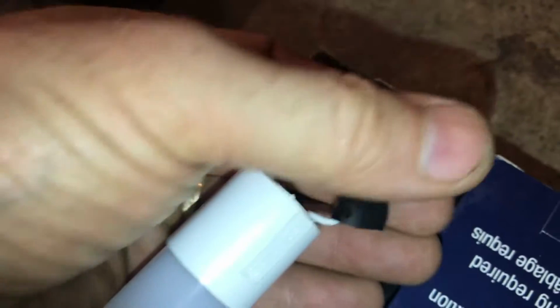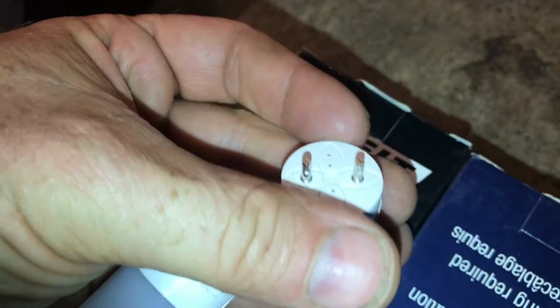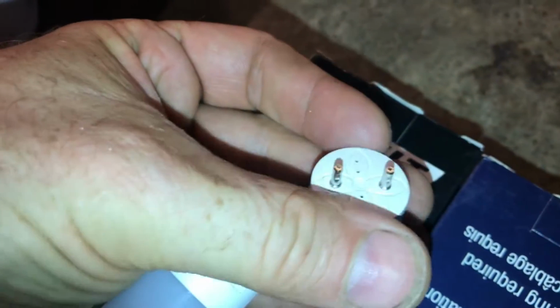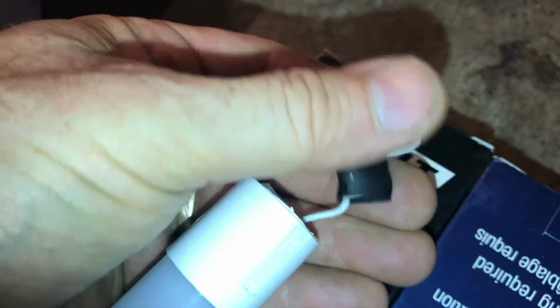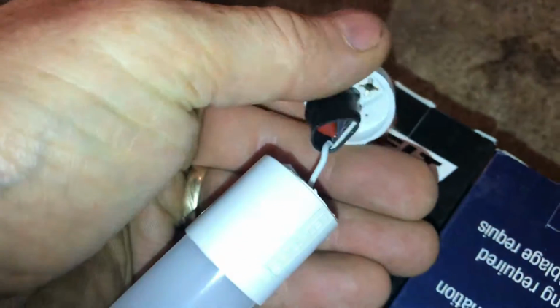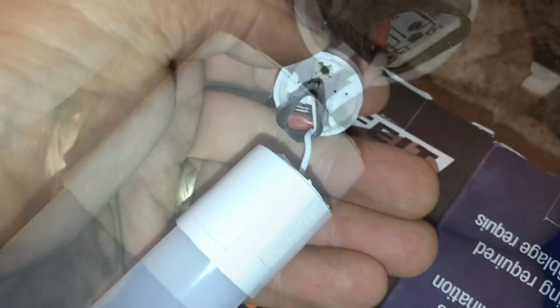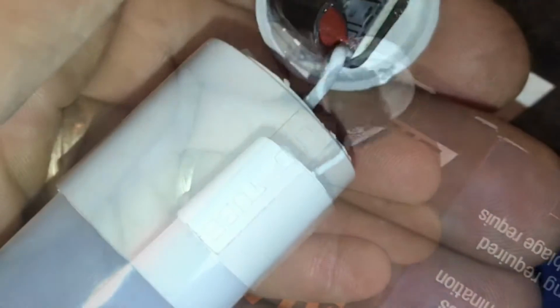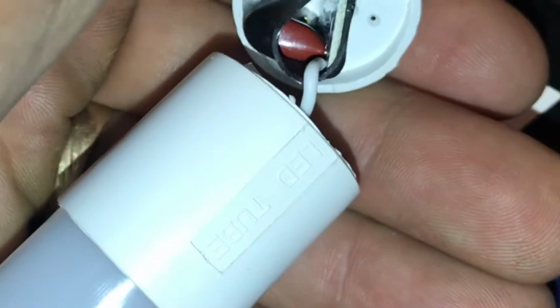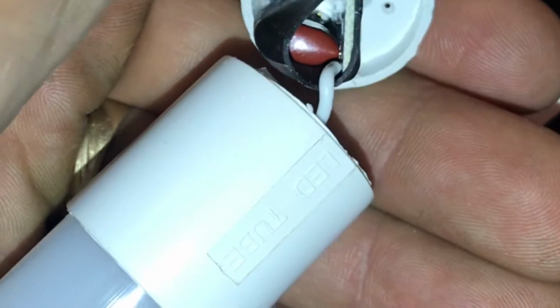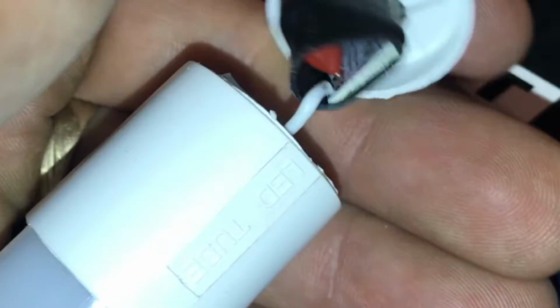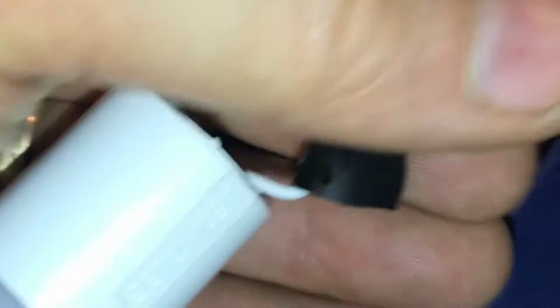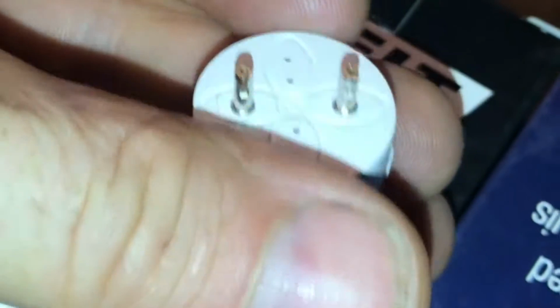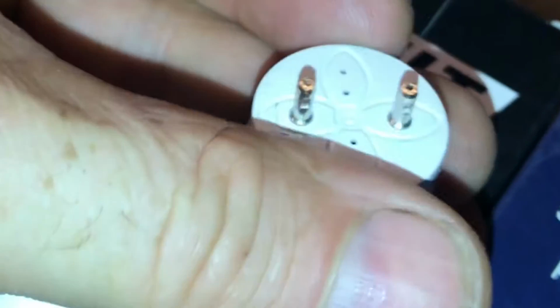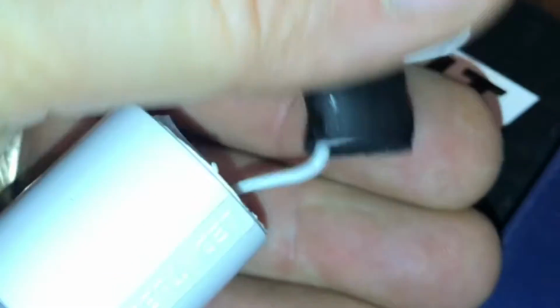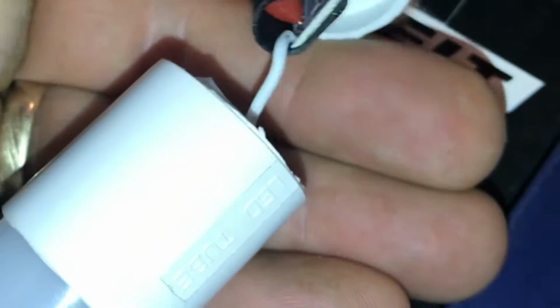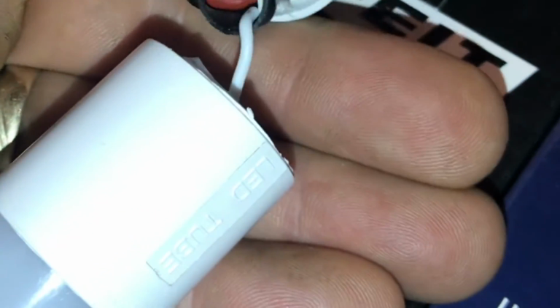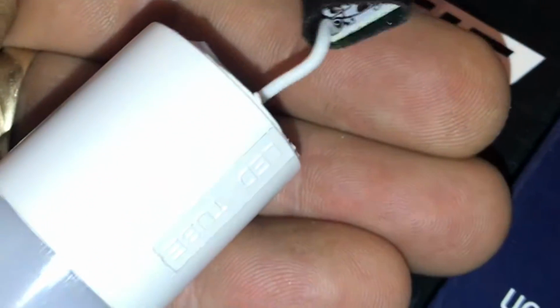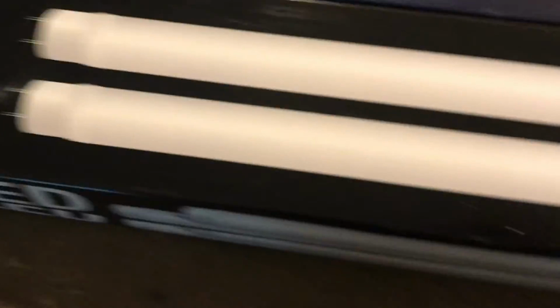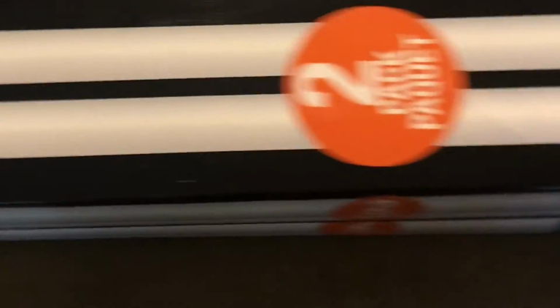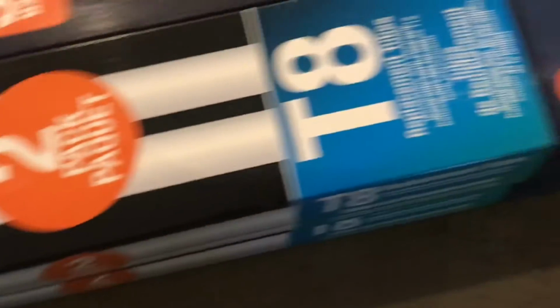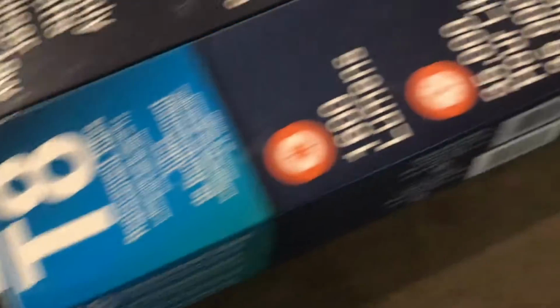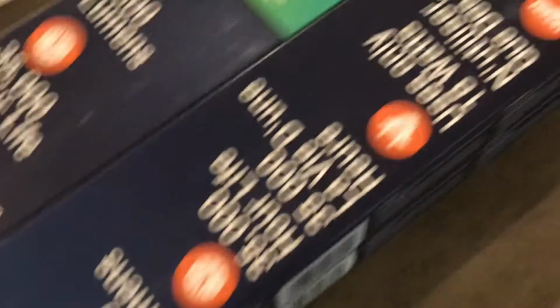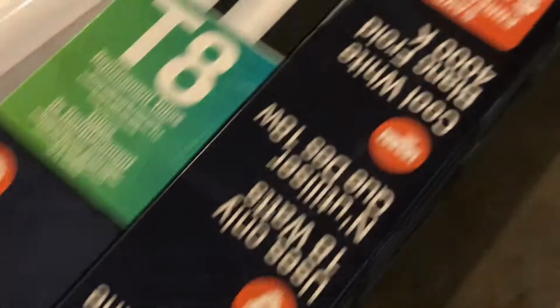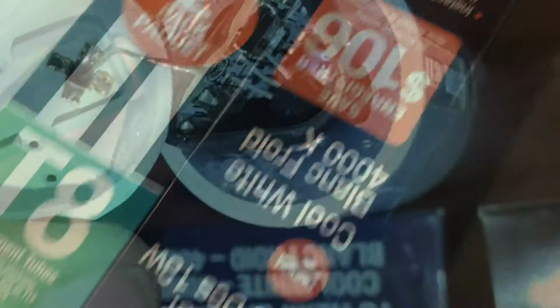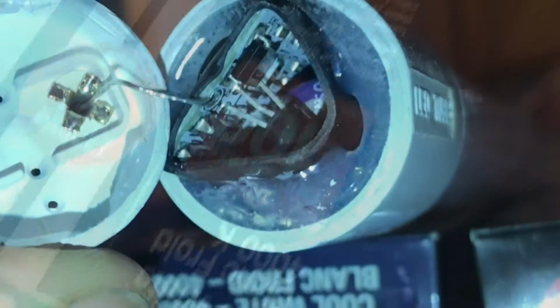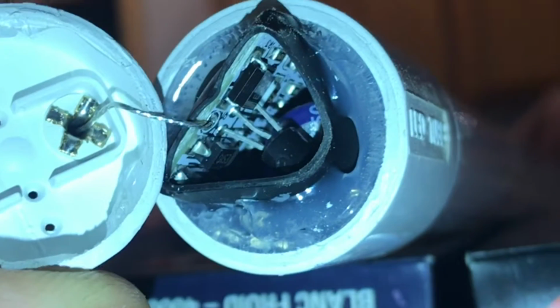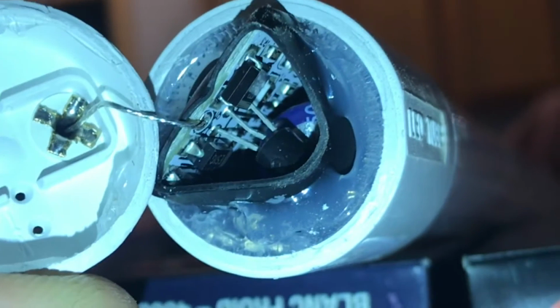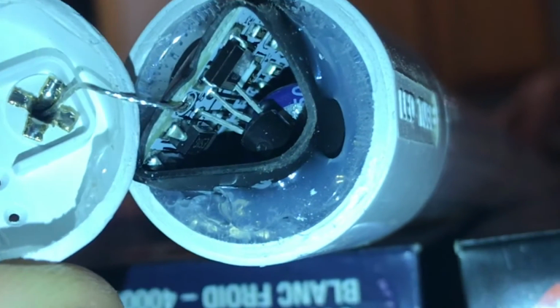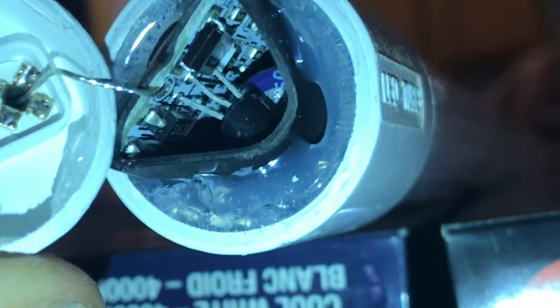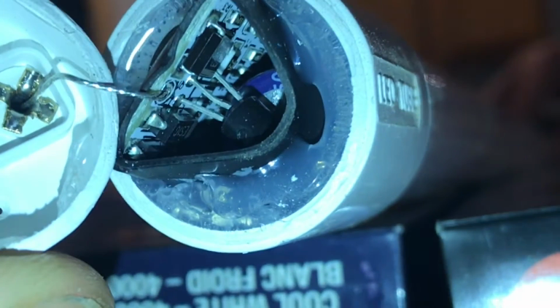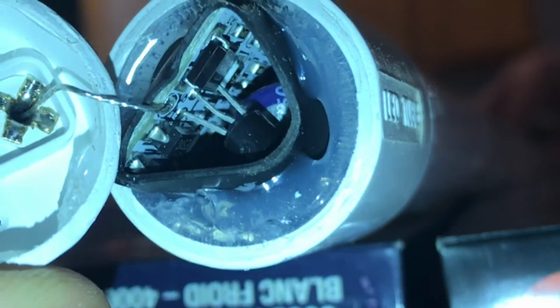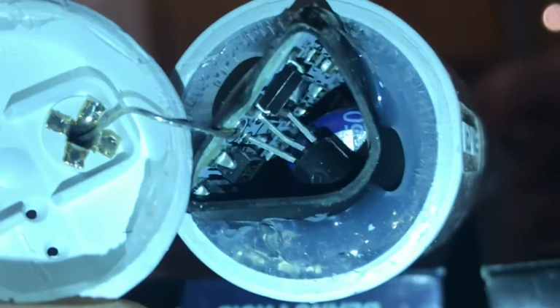This LED tube works with an electronic ballast, so it won't work in just any fixture. It has to be the newer style. Now you've seen inside one of these LED tubes.